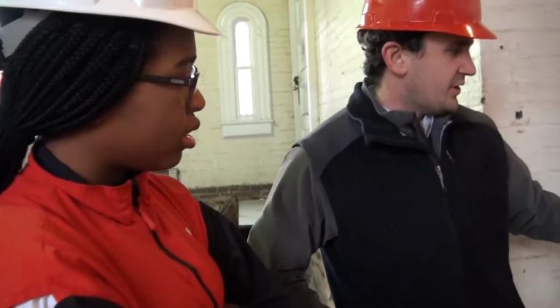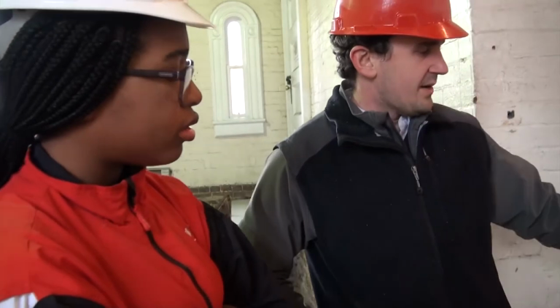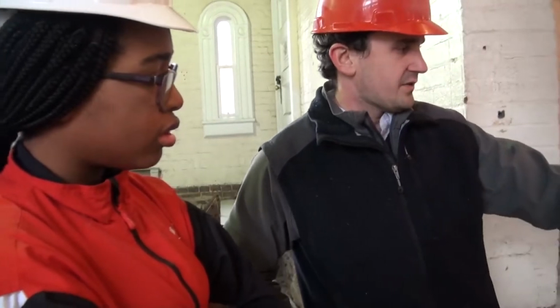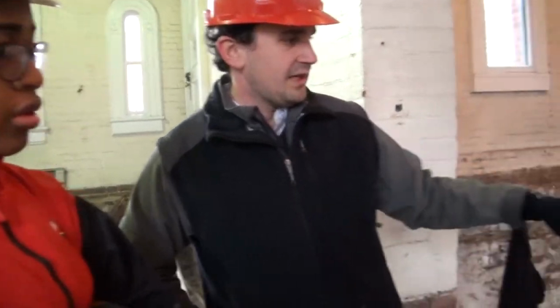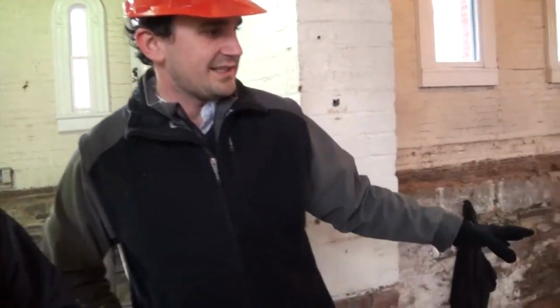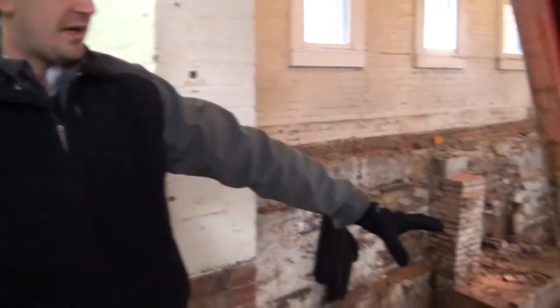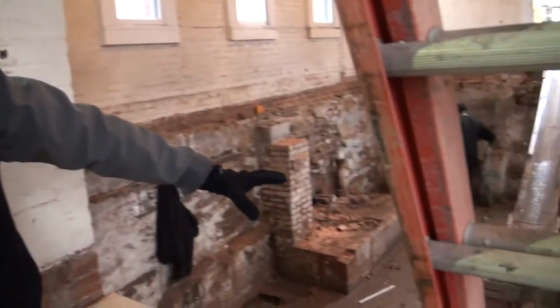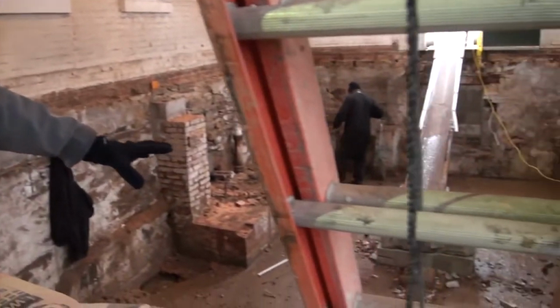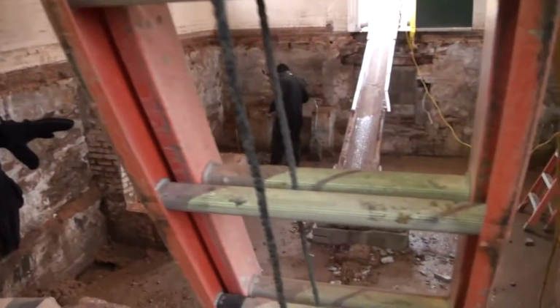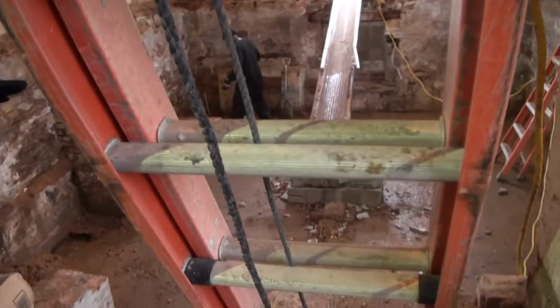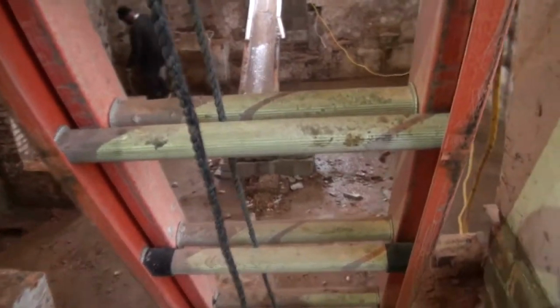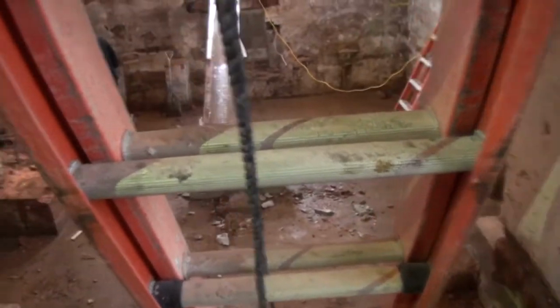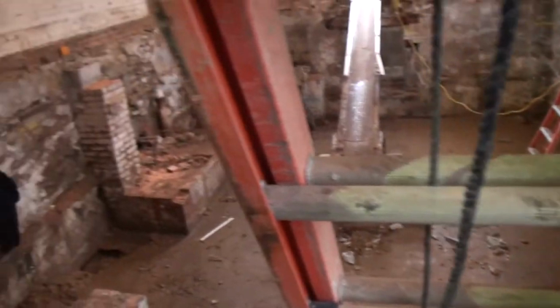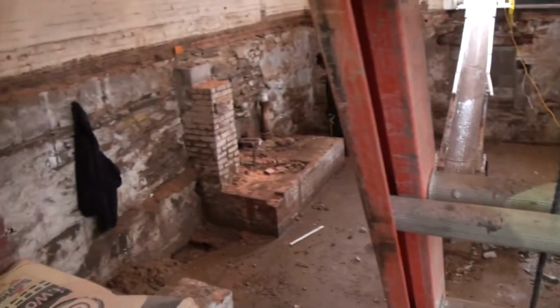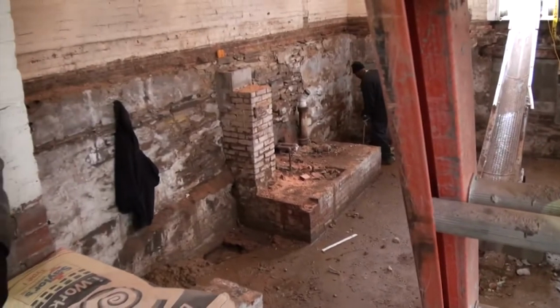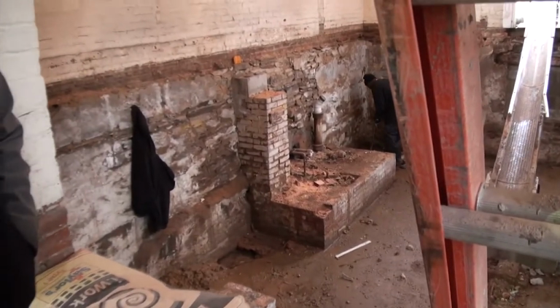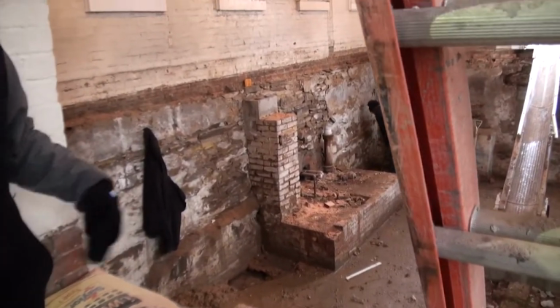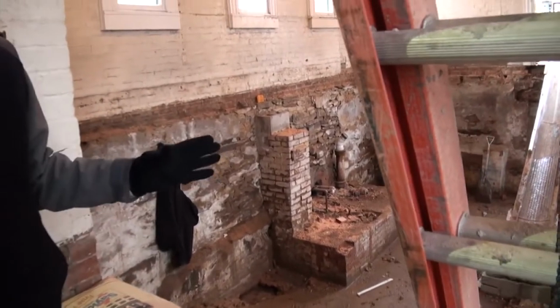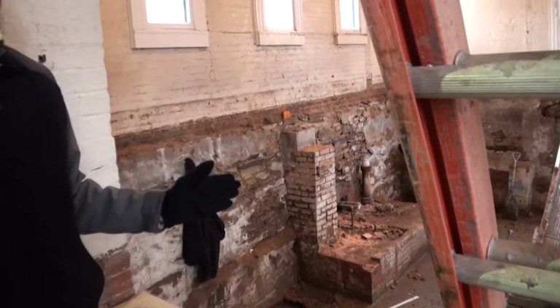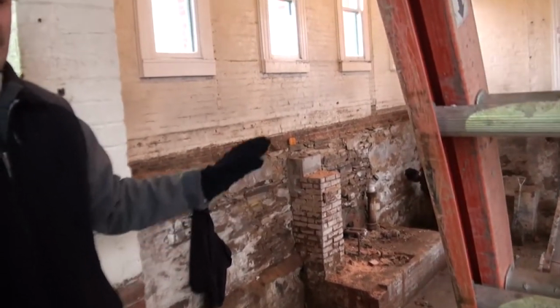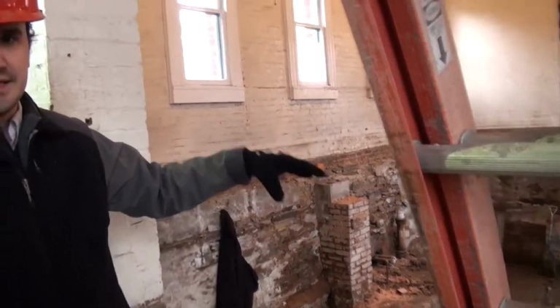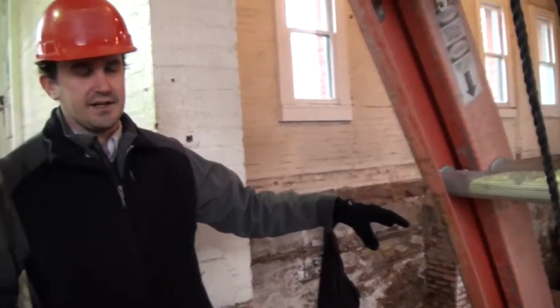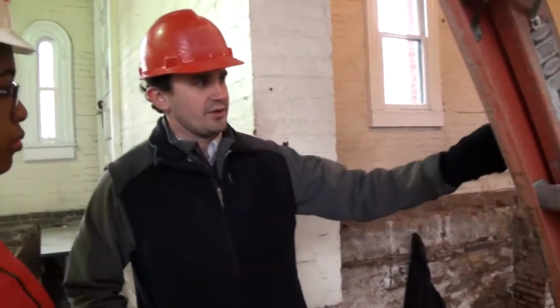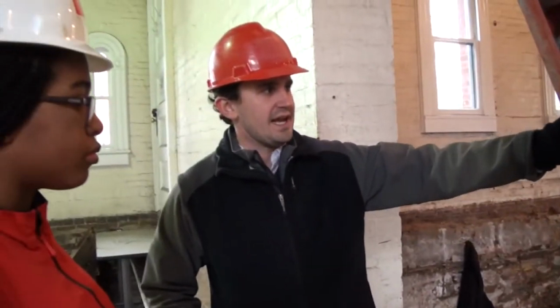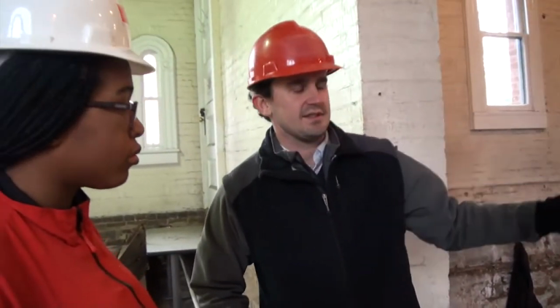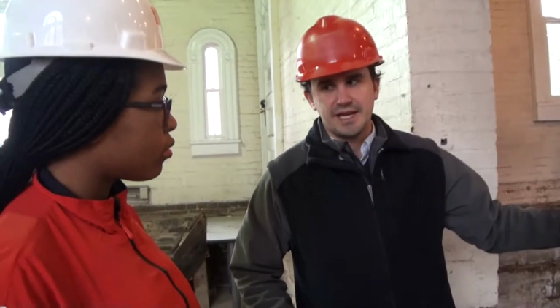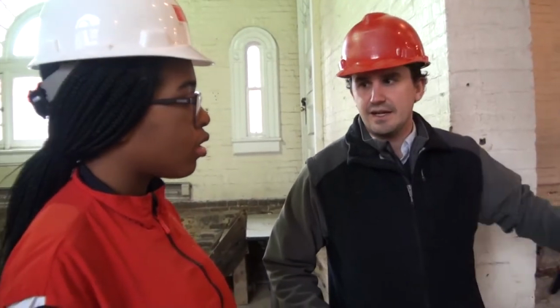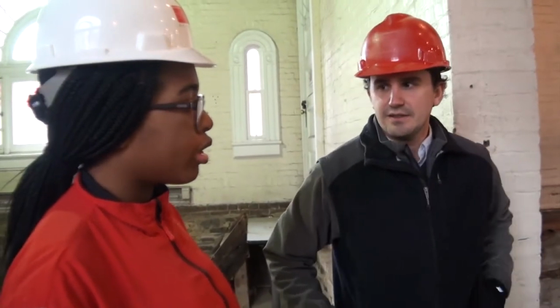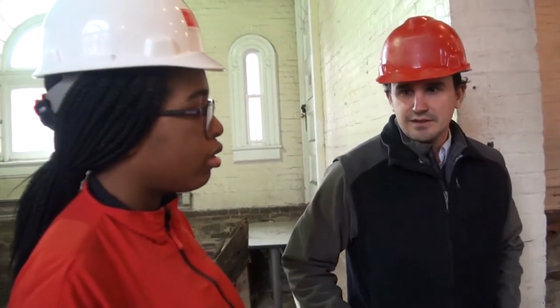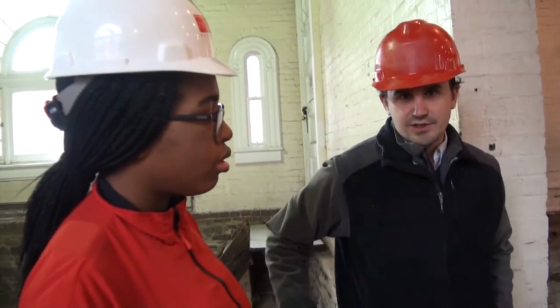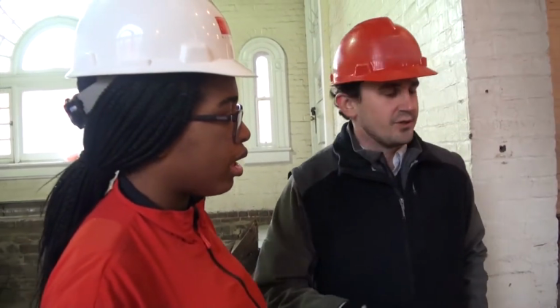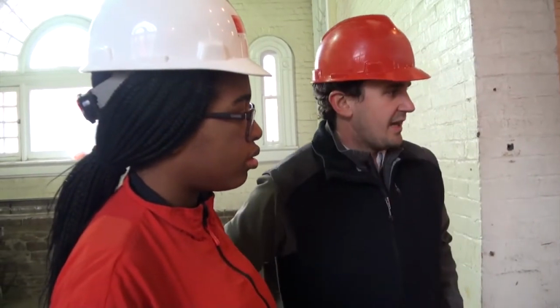We're going to jackhammer out this floor and dig down about another two to three feet to give us a little bit more ceiling height, and there will be a stairwell. It won't be from the inside — it will be accessing from the outside, which is something new to the class.